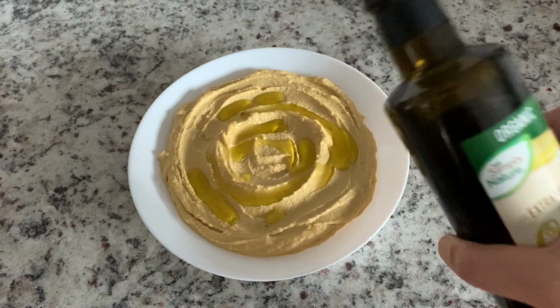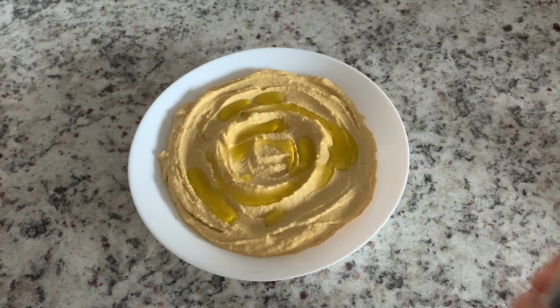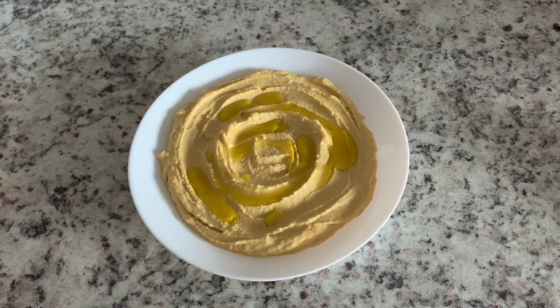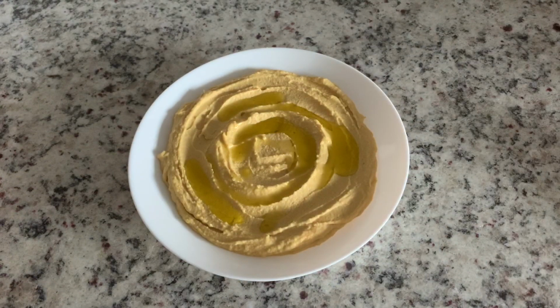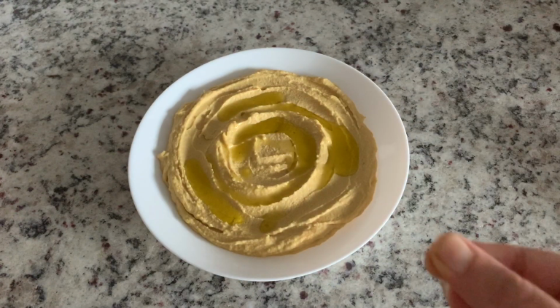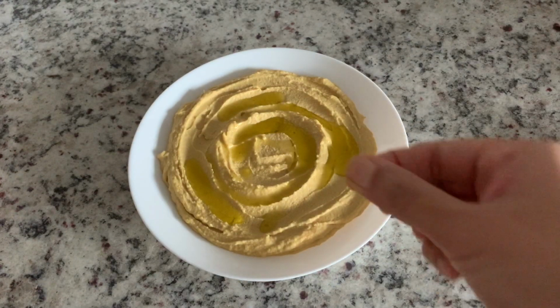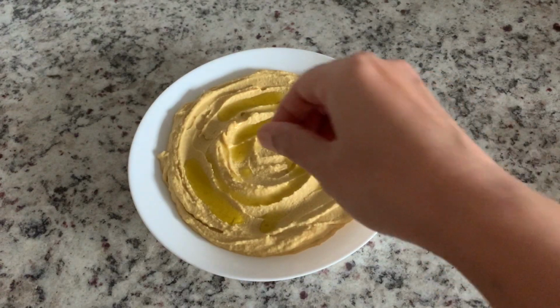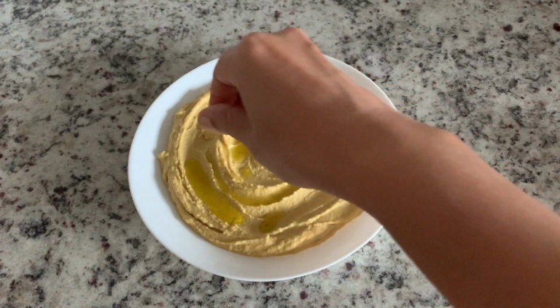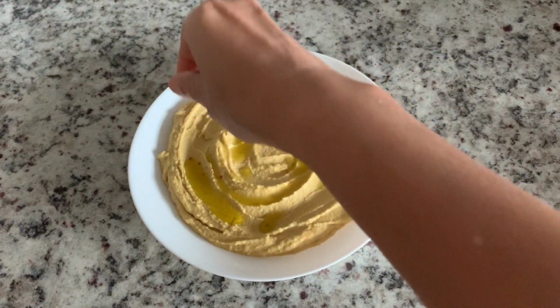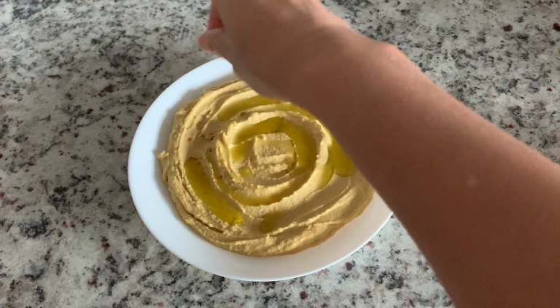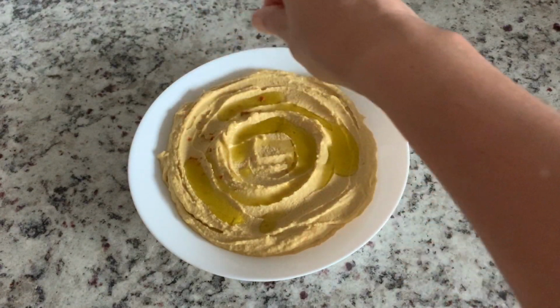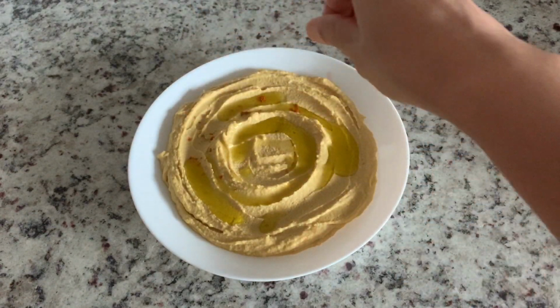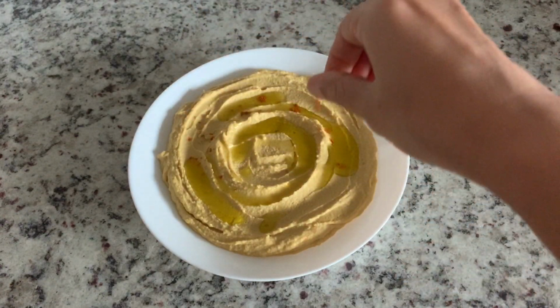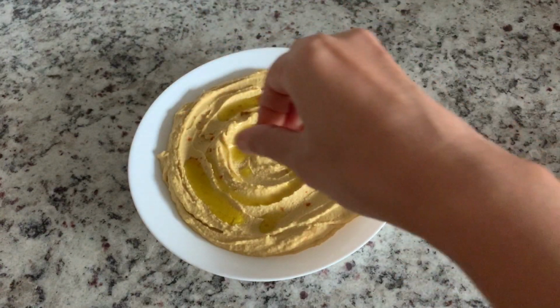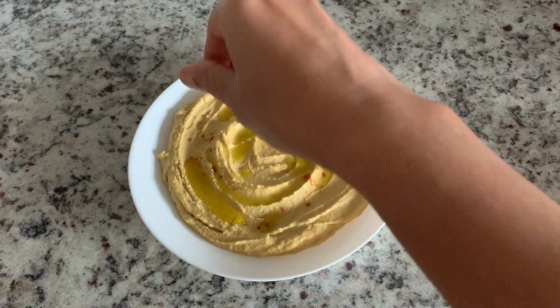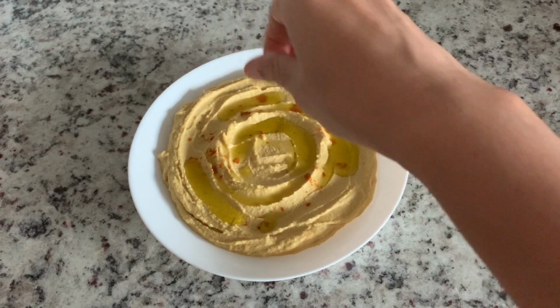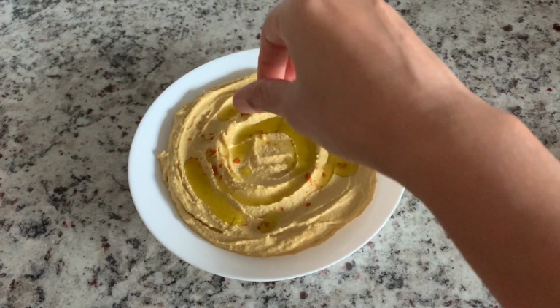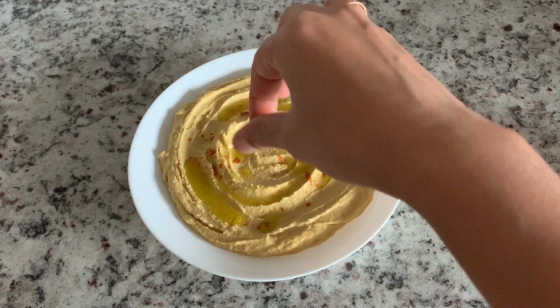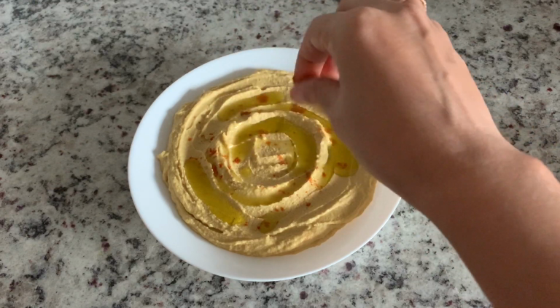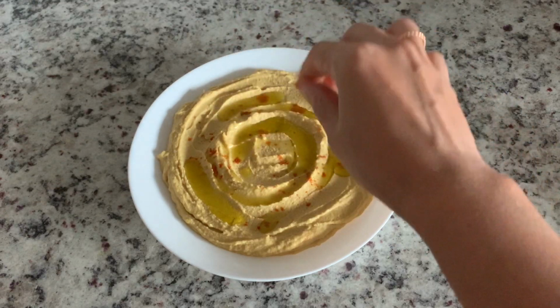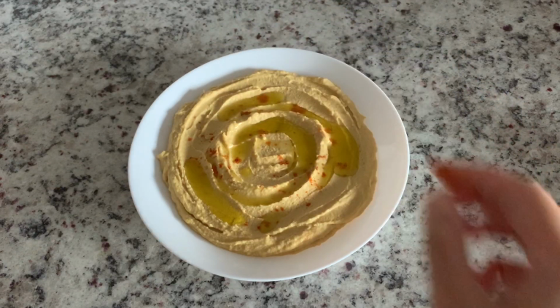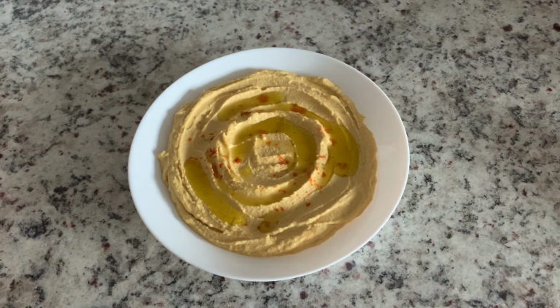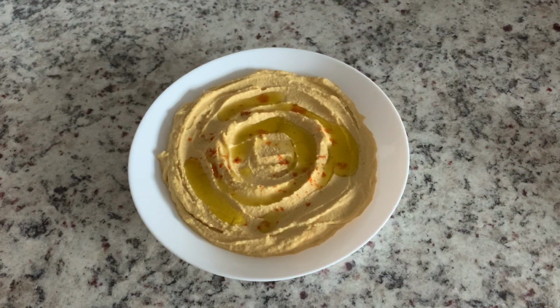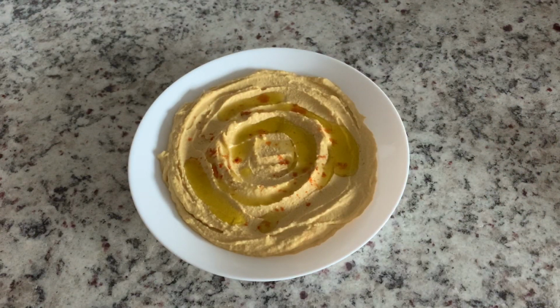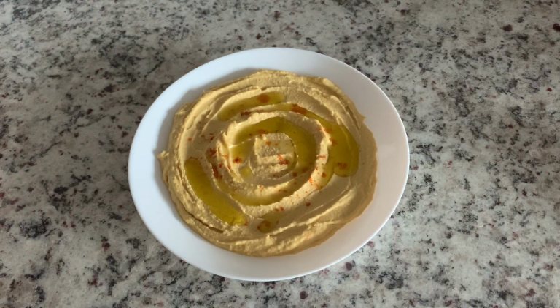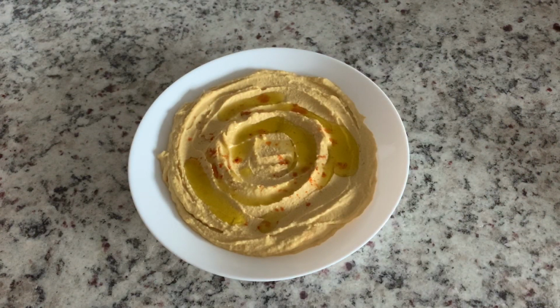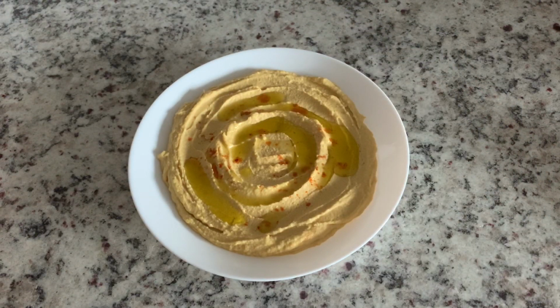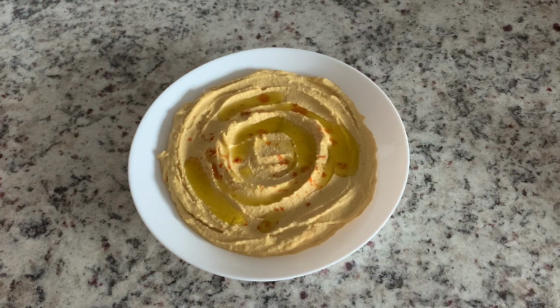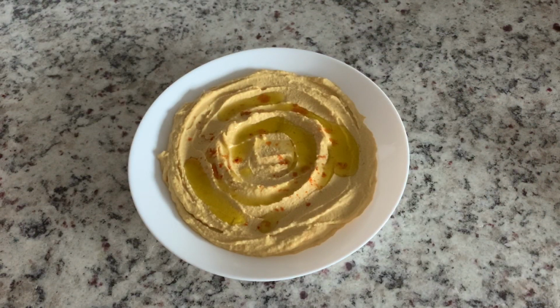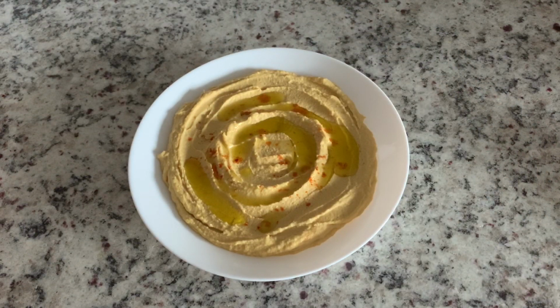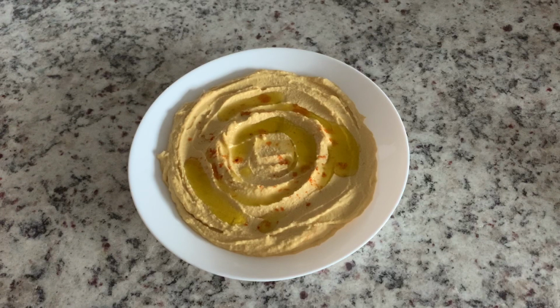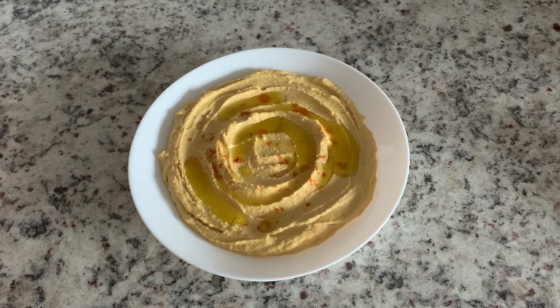Or else, we can do recipes like this. We will upload them in our upcoming videos. You can try it.